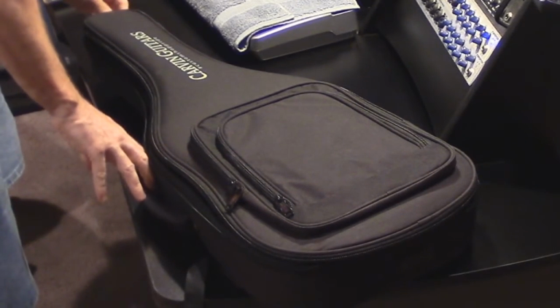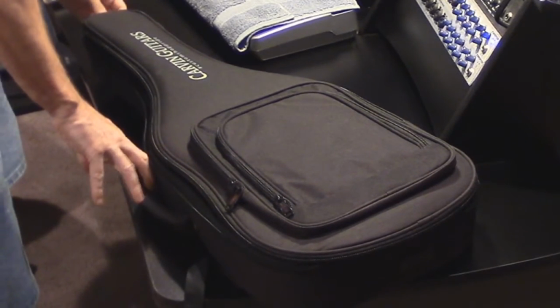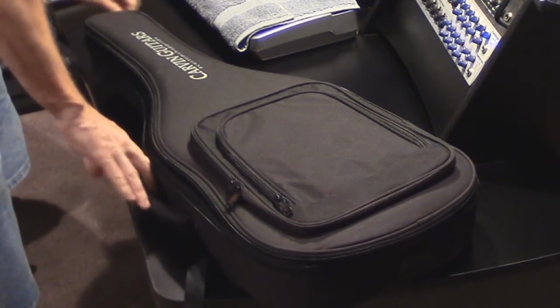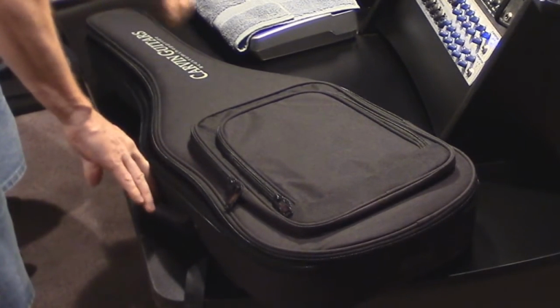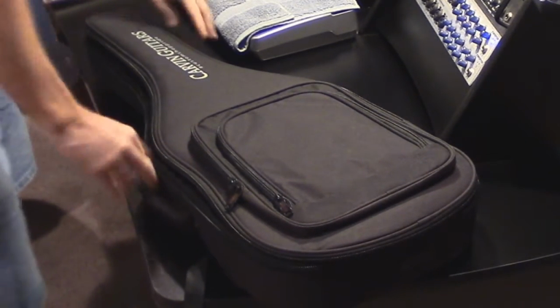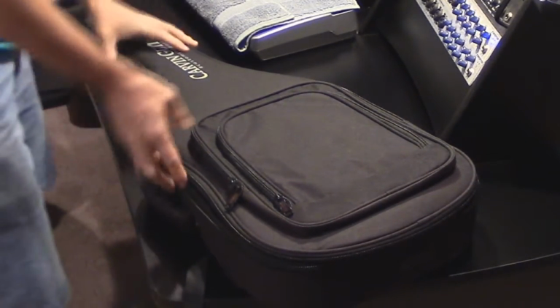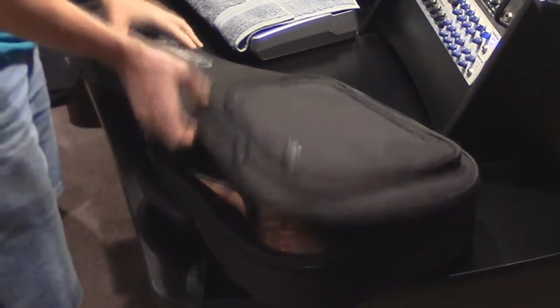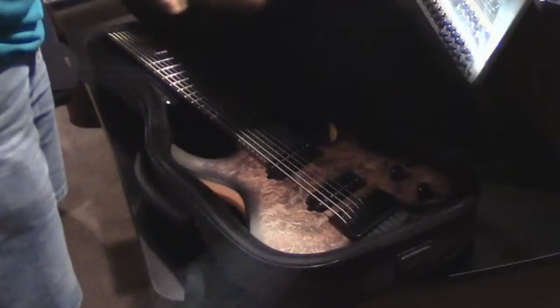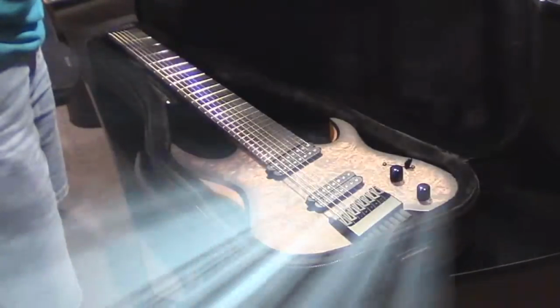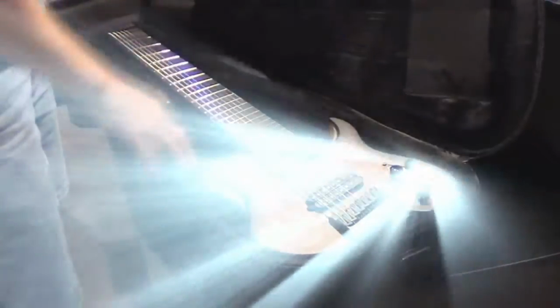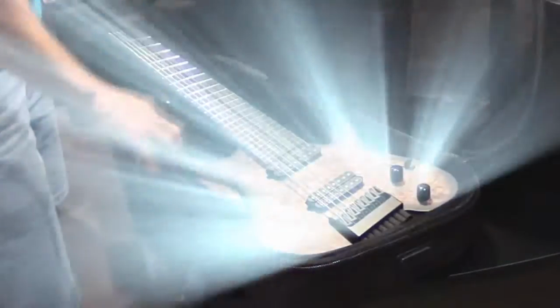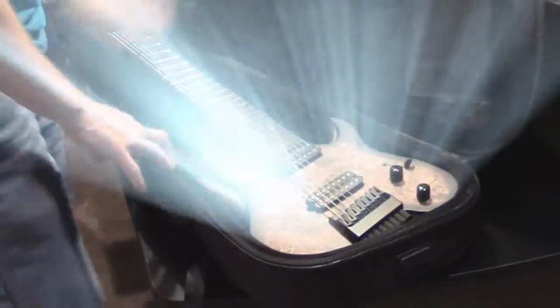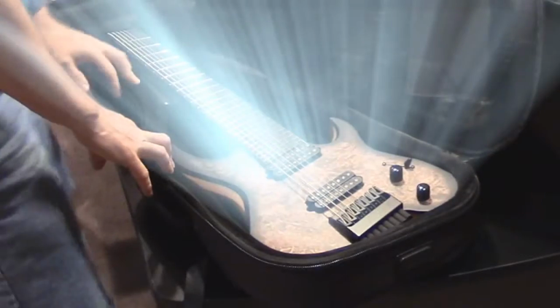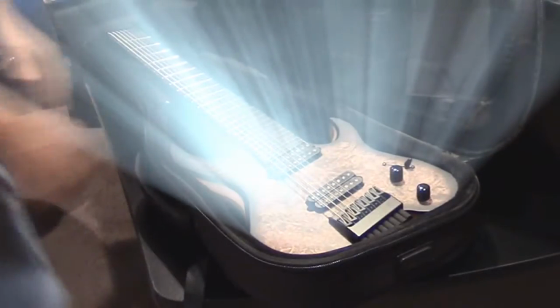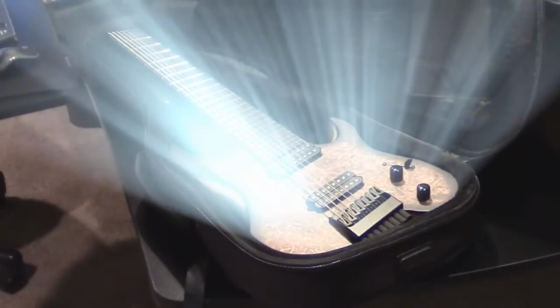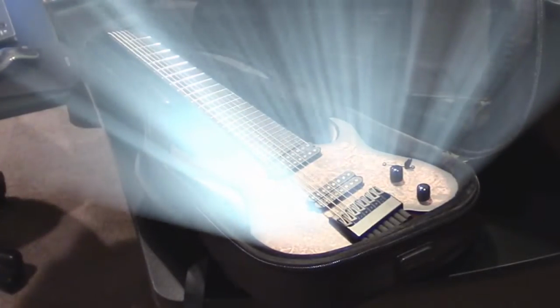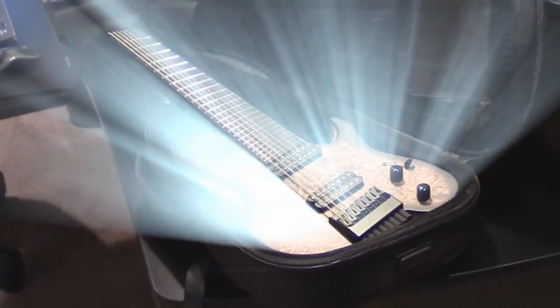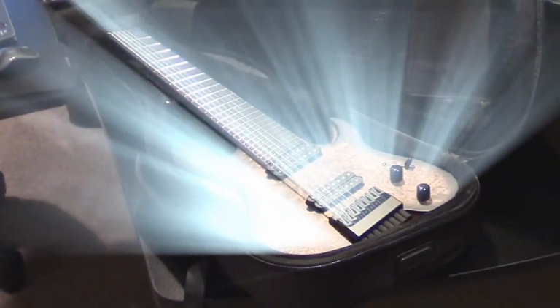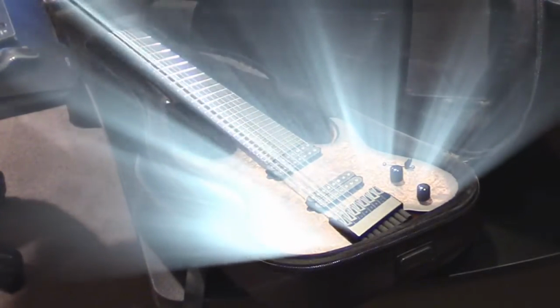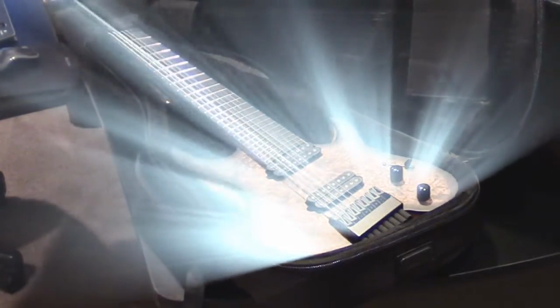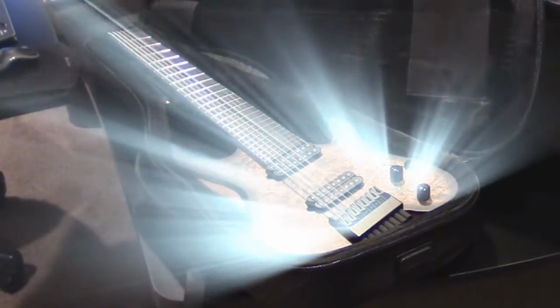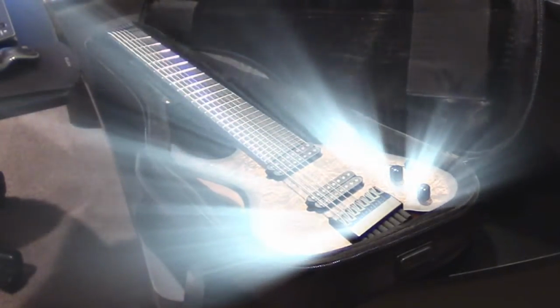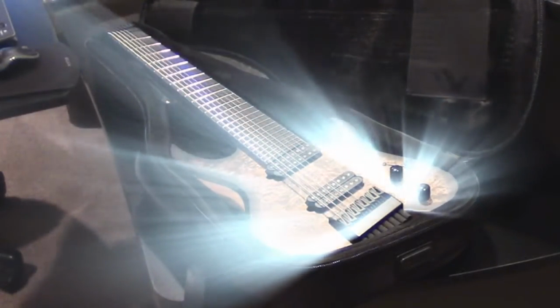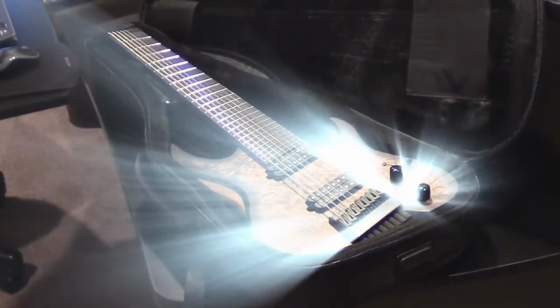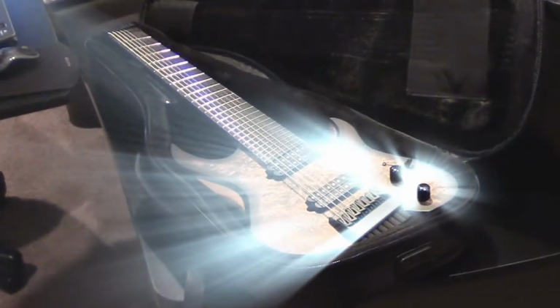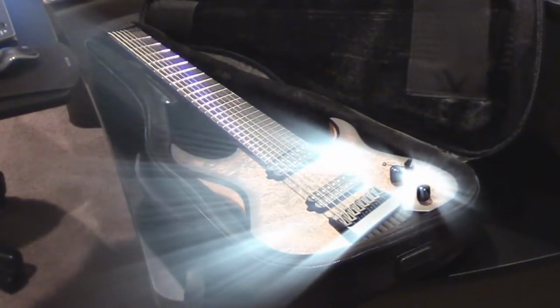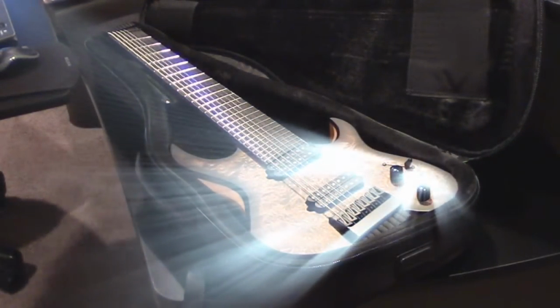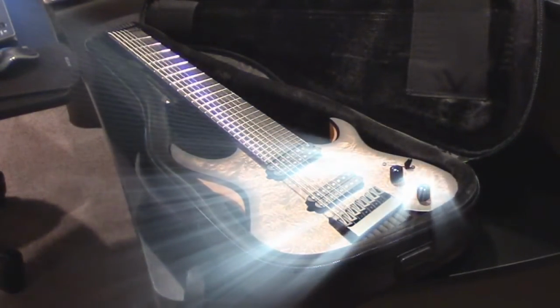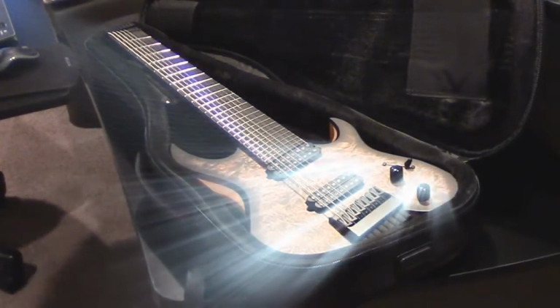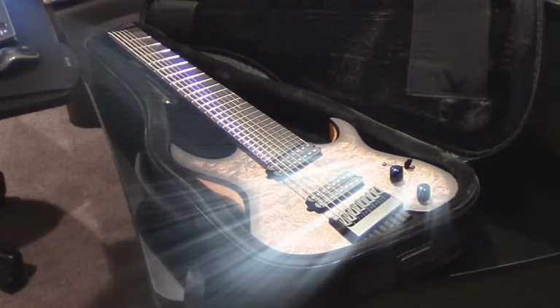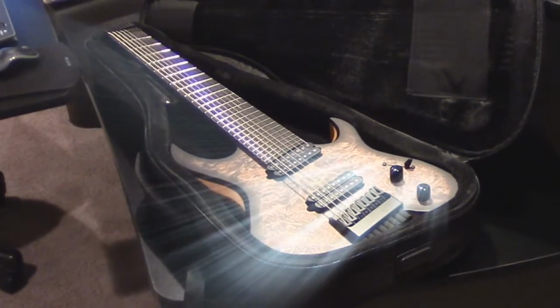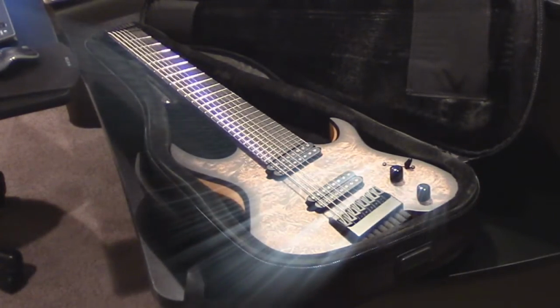The moment of truth. Looks good. Looks good. I'm going to grab the camera and we'll take a closer look.